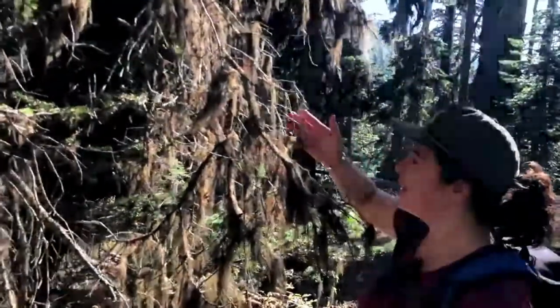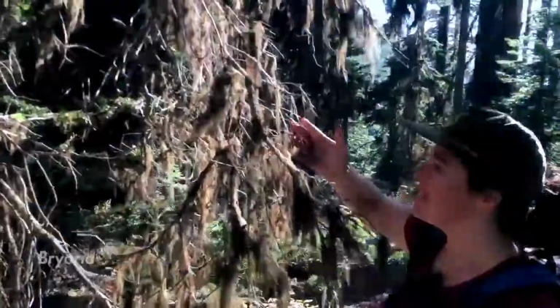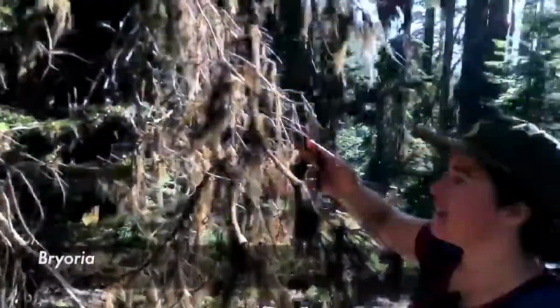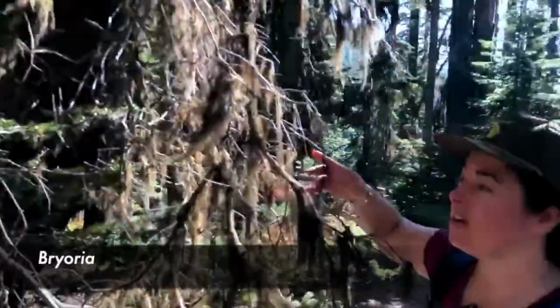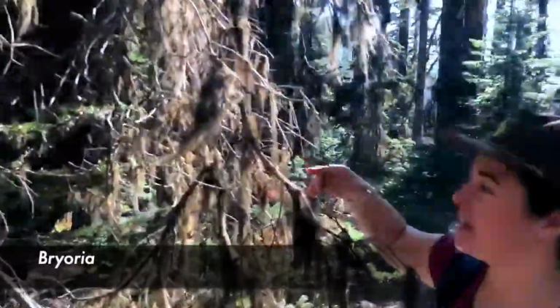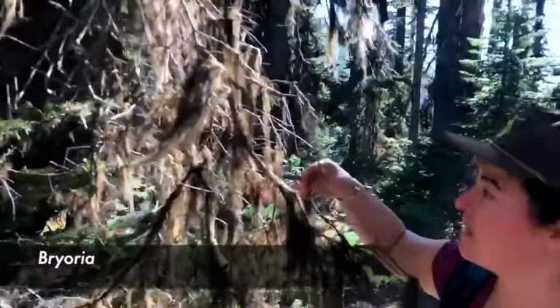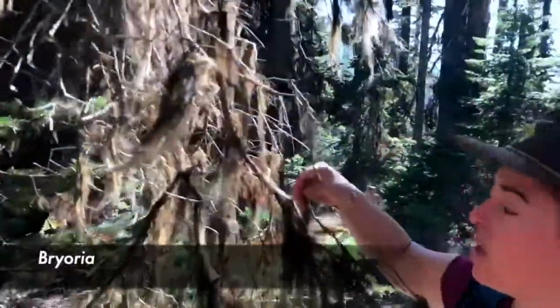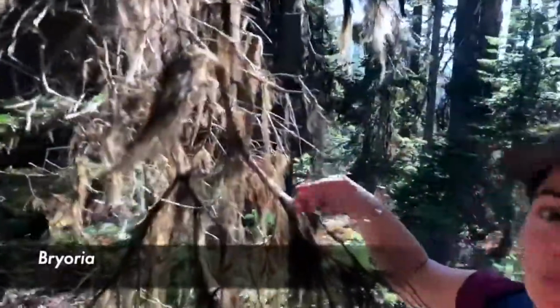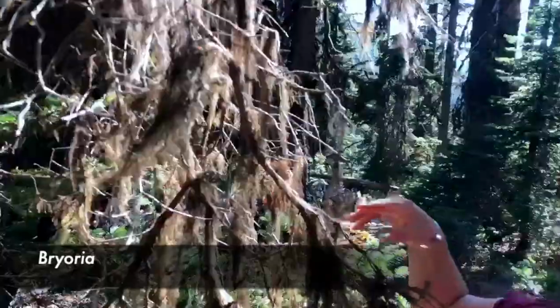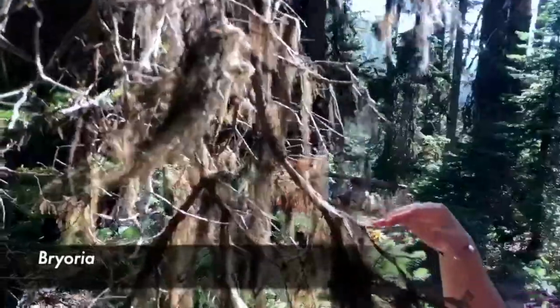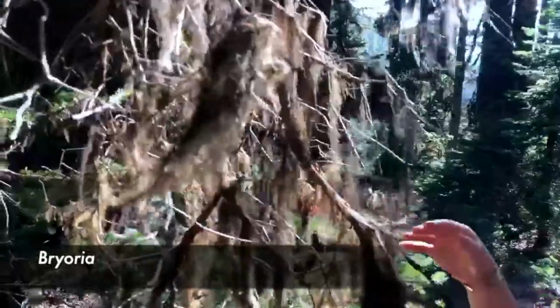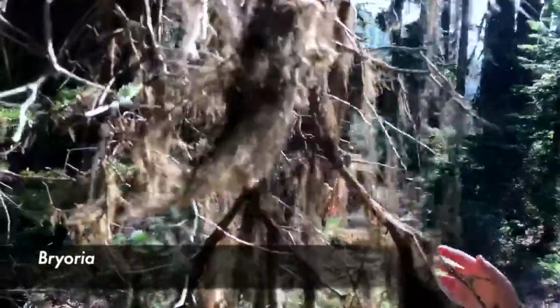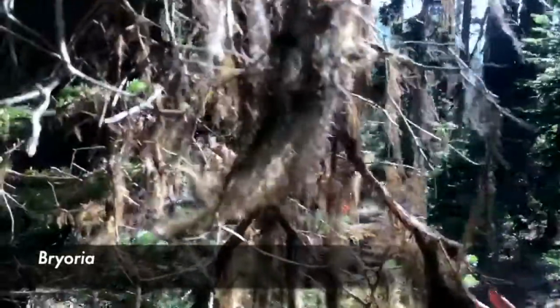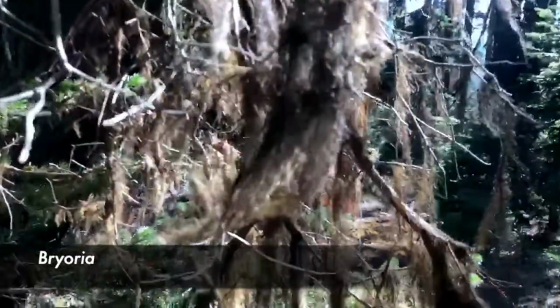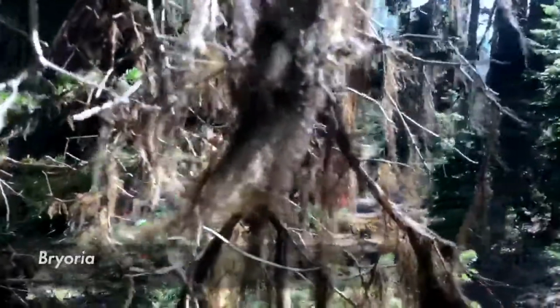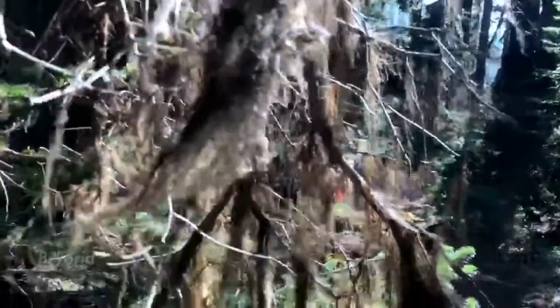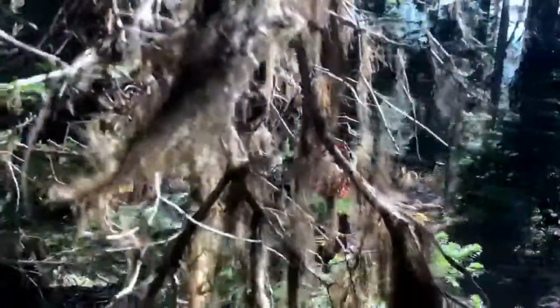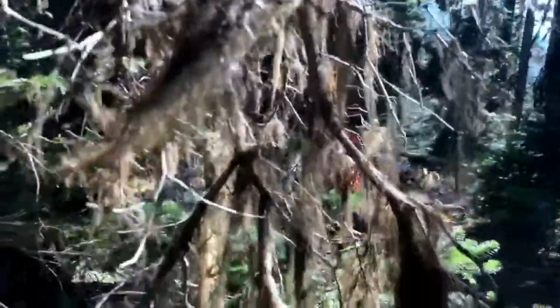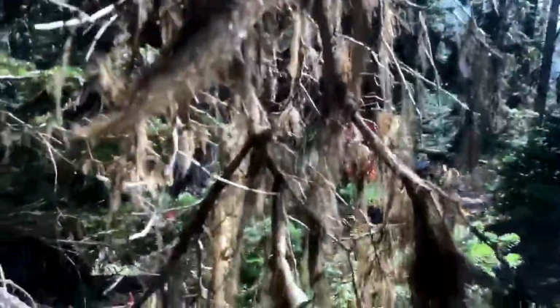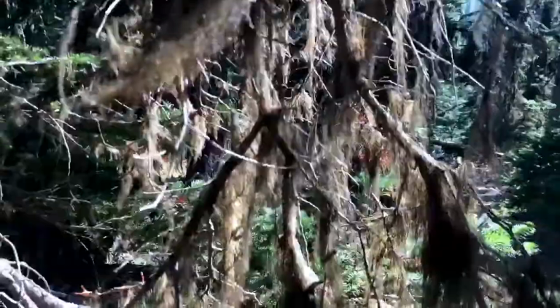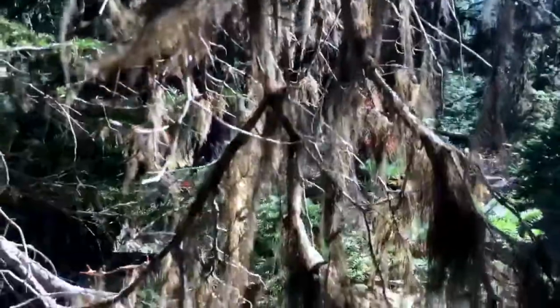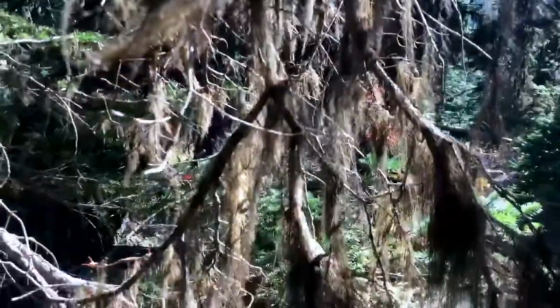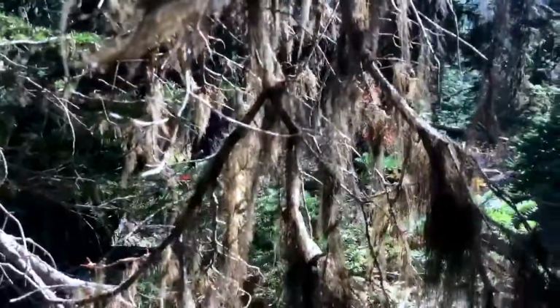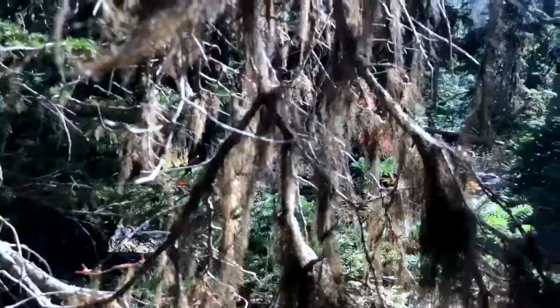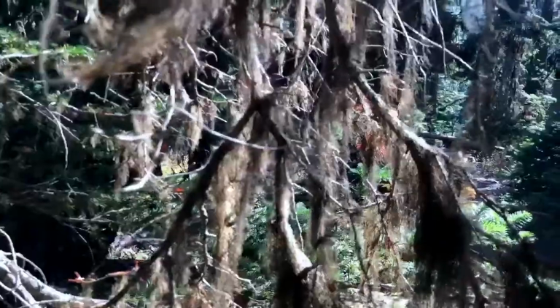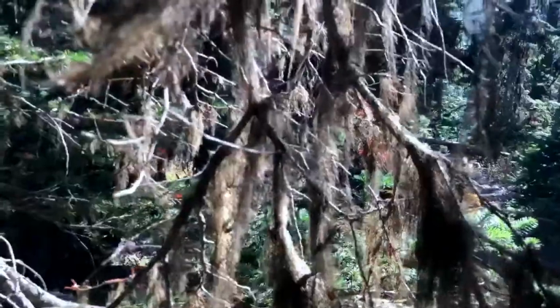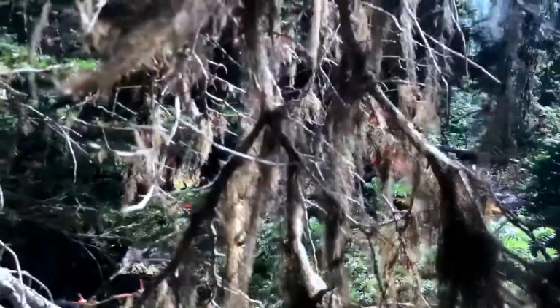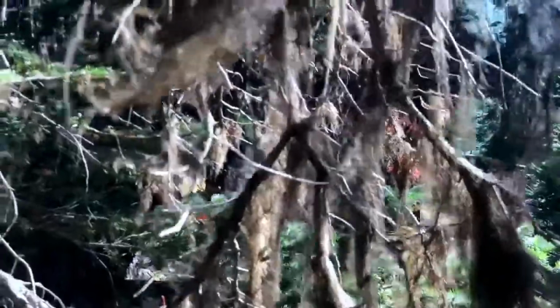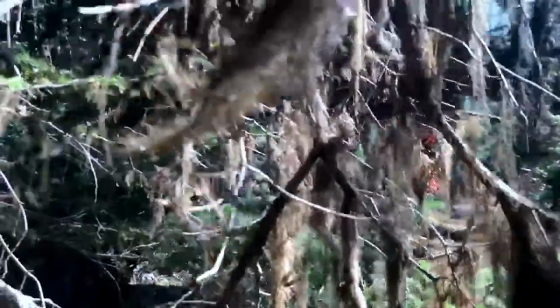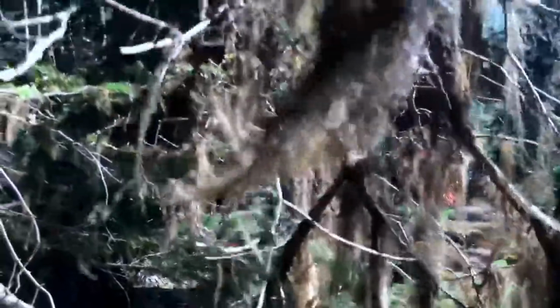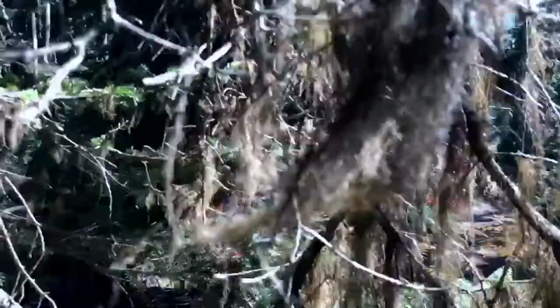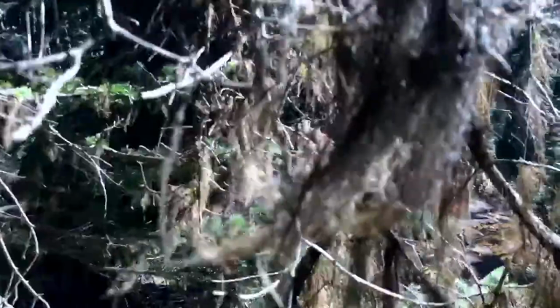This is a hair lichen called Bryoria. Bryoria is the darkest of the hair lichens — you might be familiar with Usnea and Alectoria.